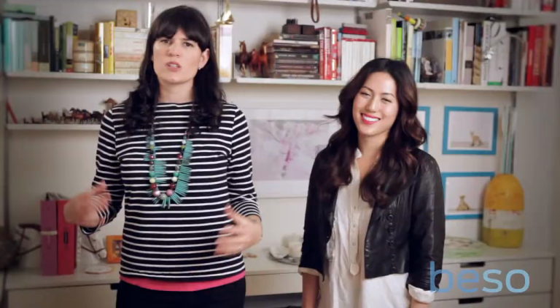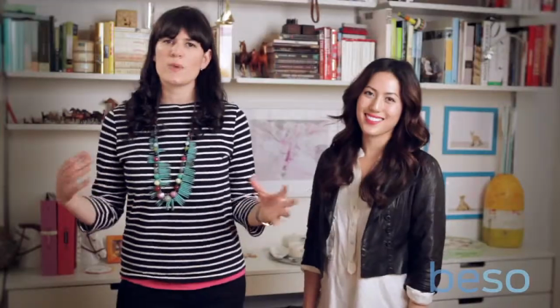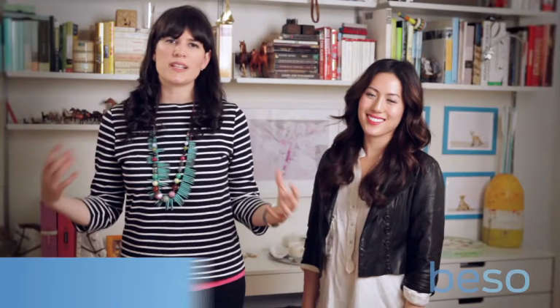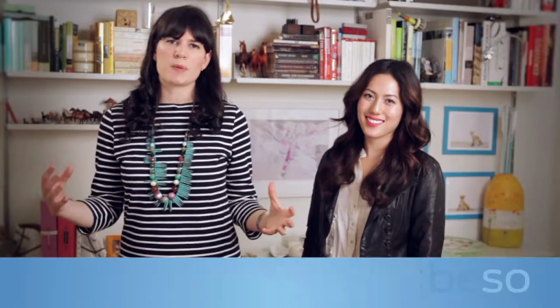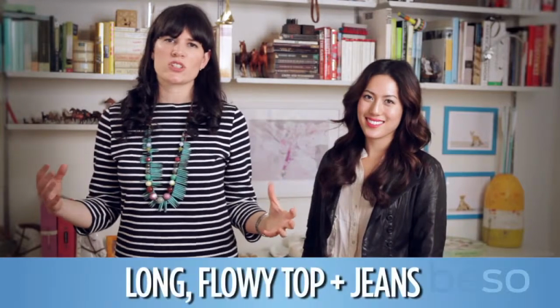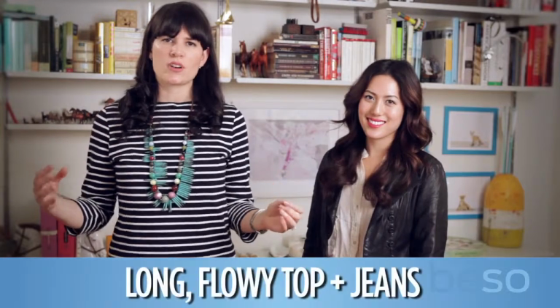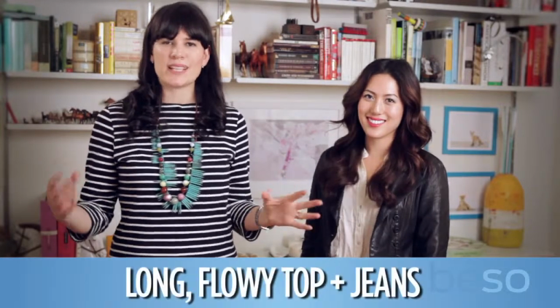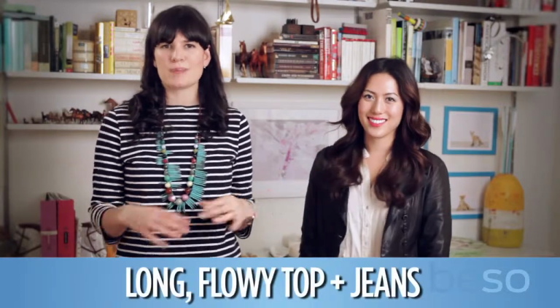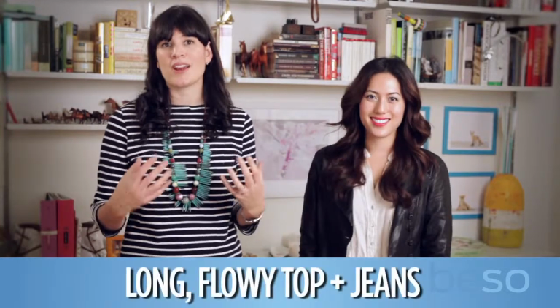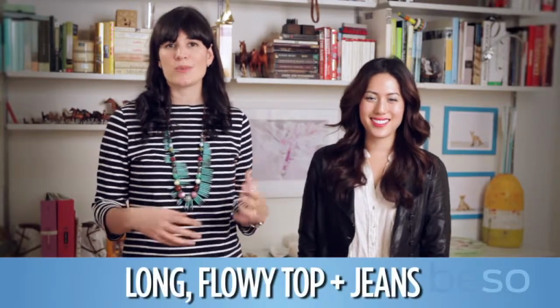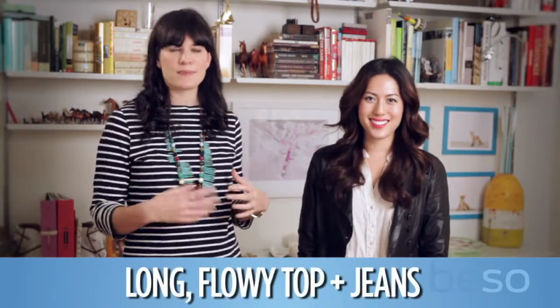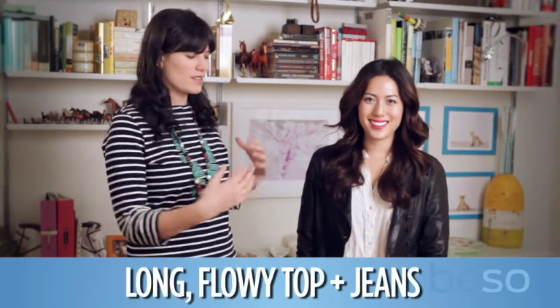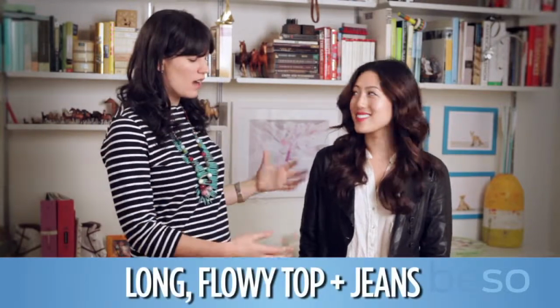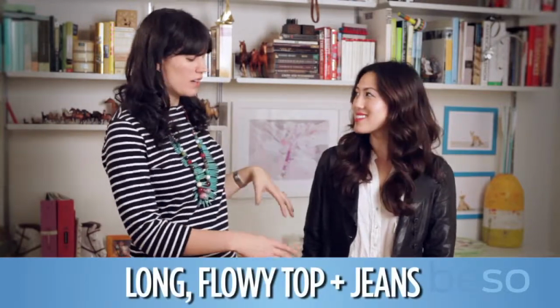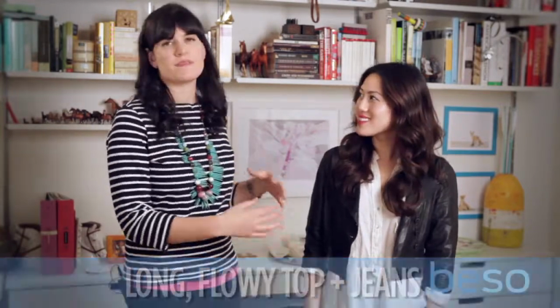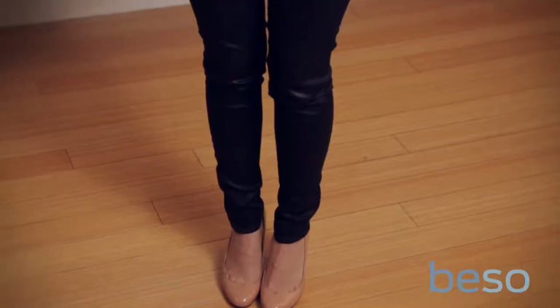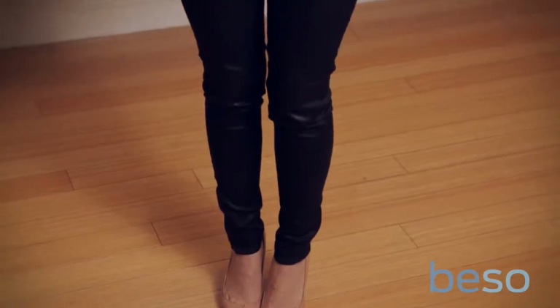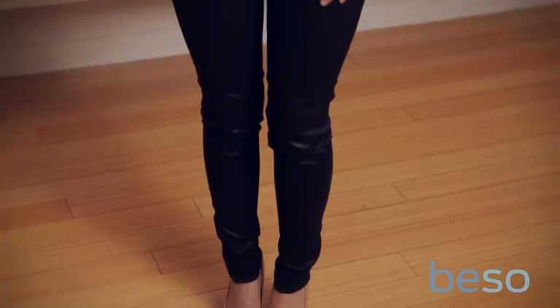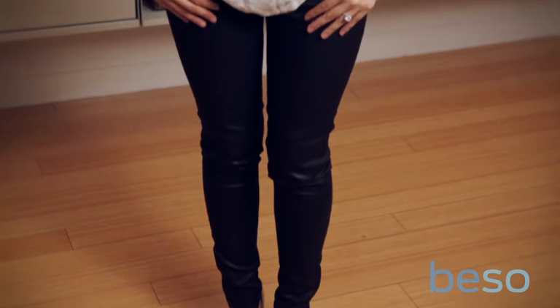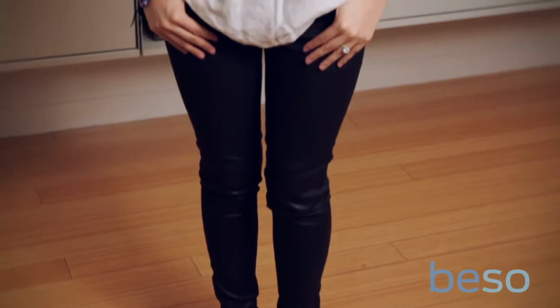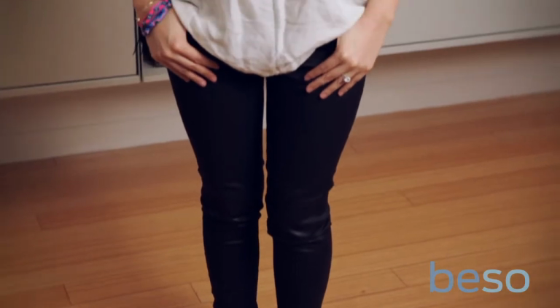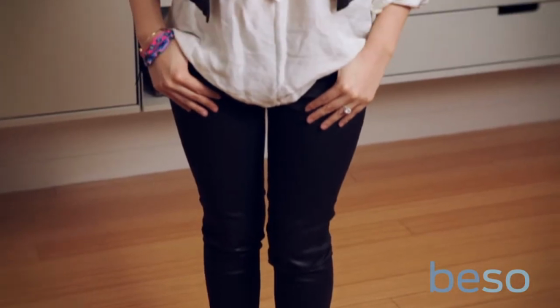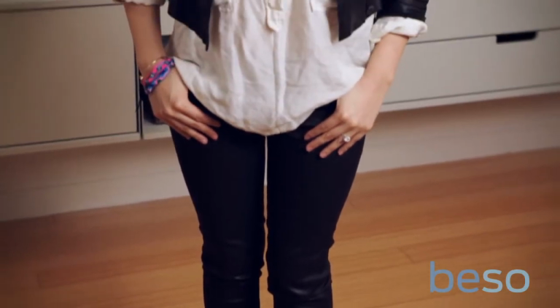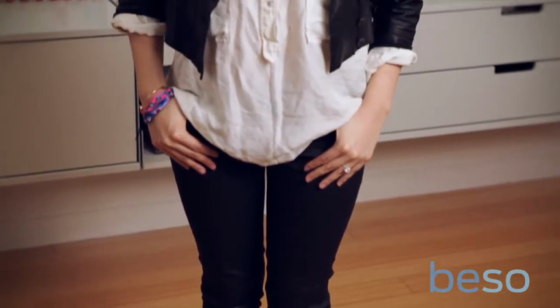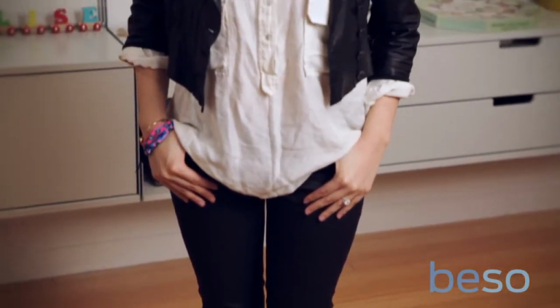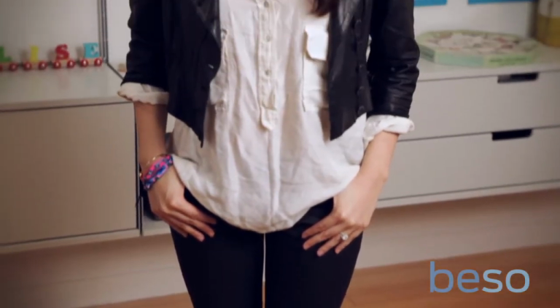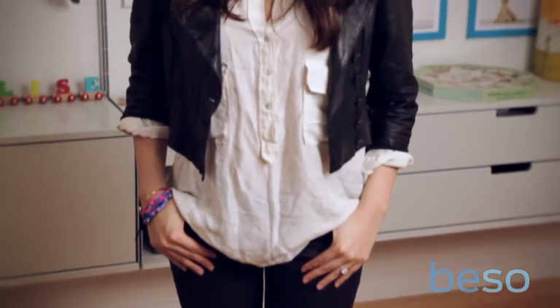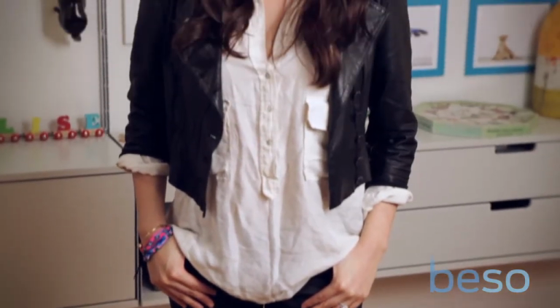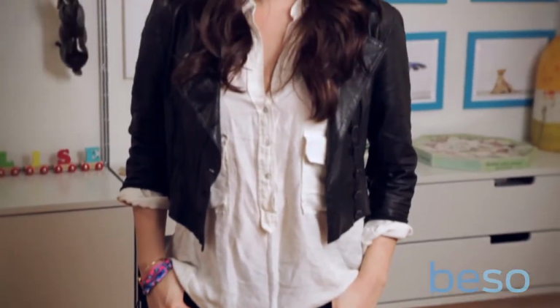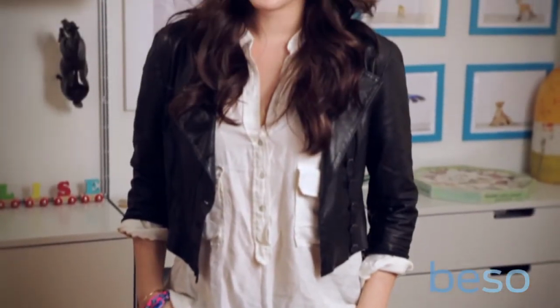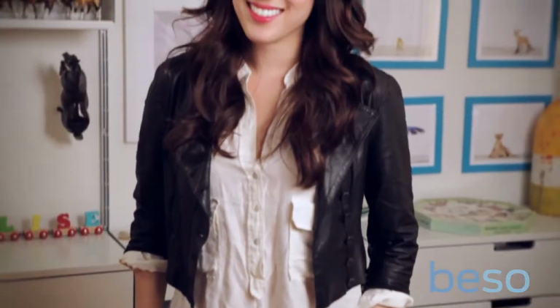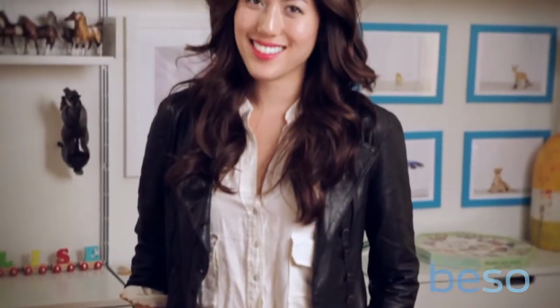You really want to play up the proportion of the cropped blazer by pairing it with something that's long and flowy, like this blouse. And this is actually great for women who maybe have curves or have a bust.